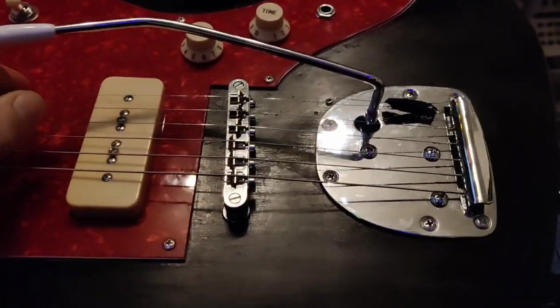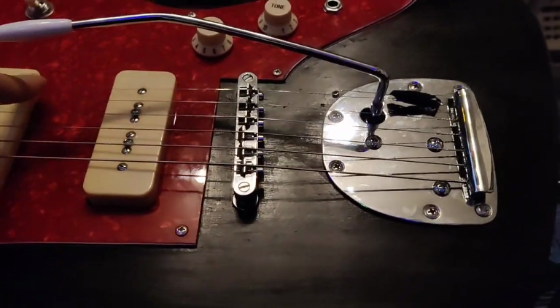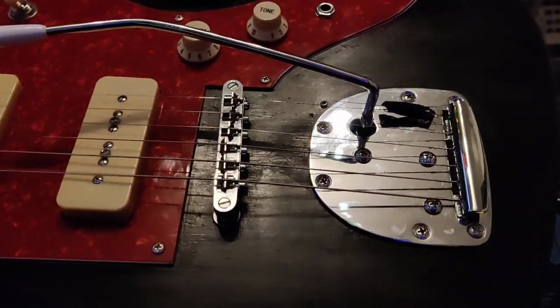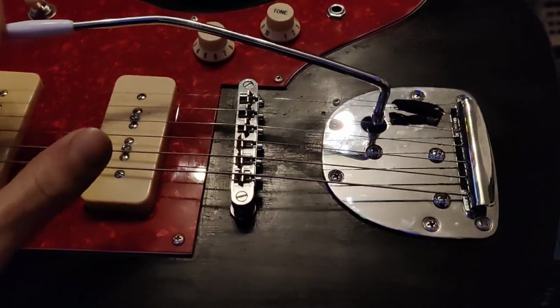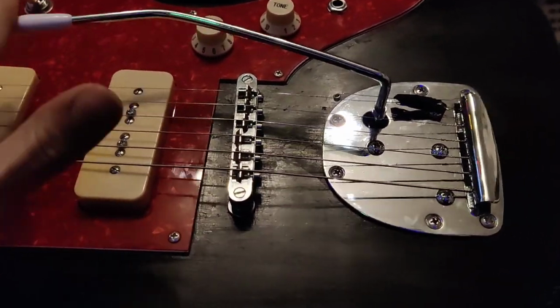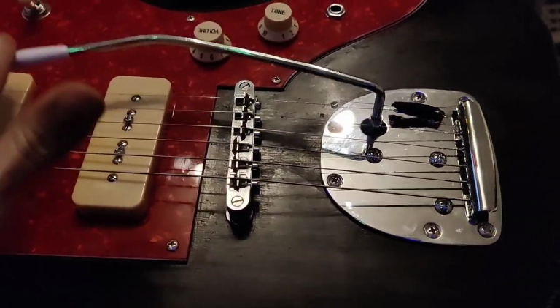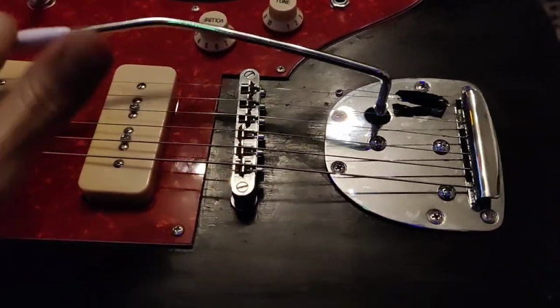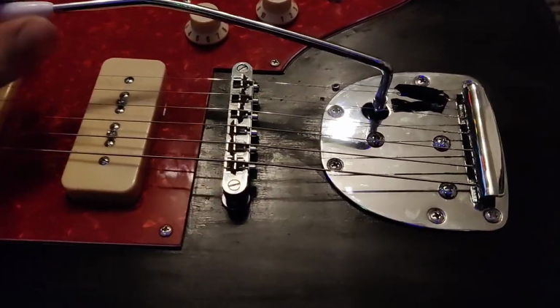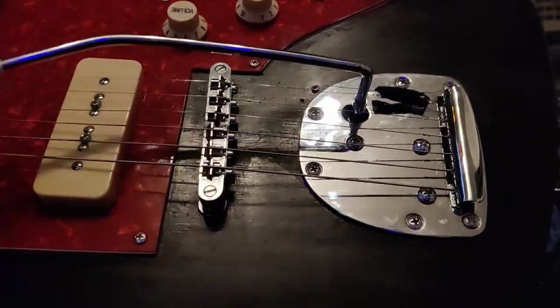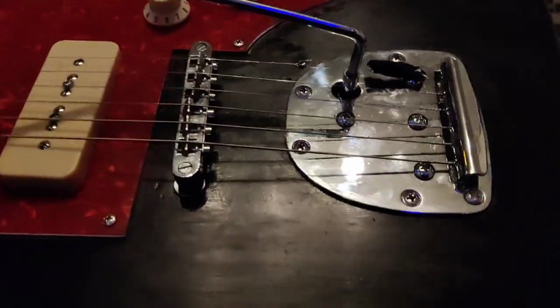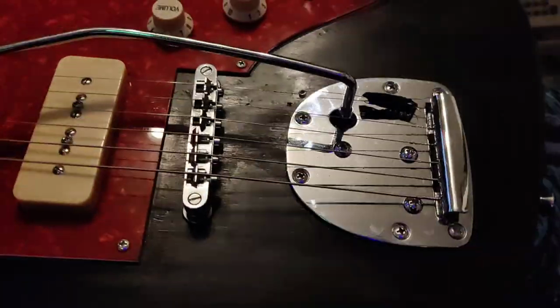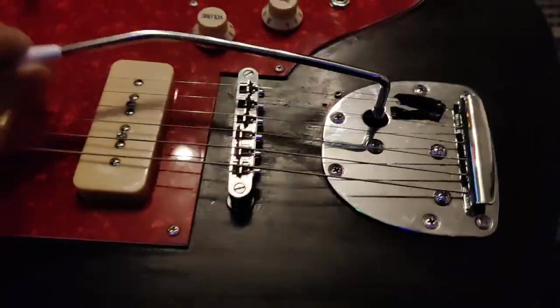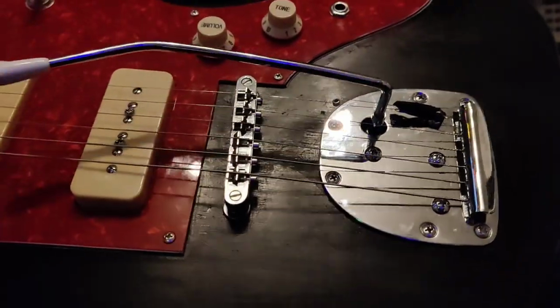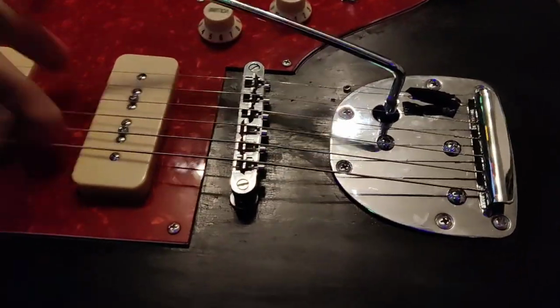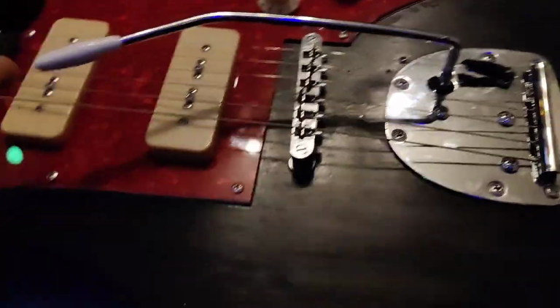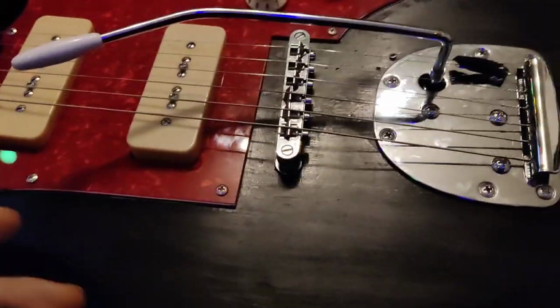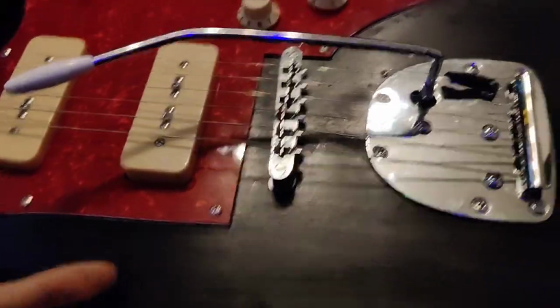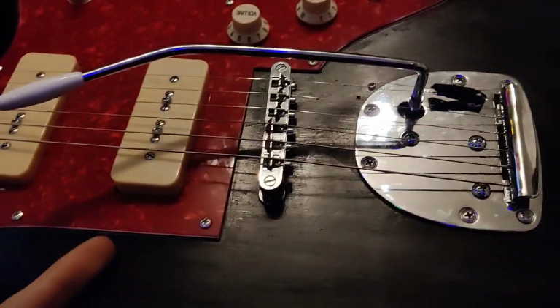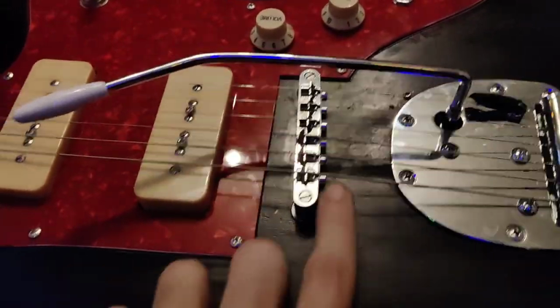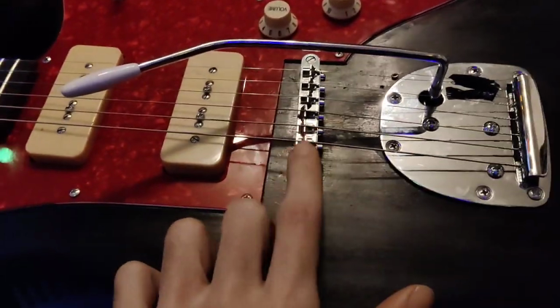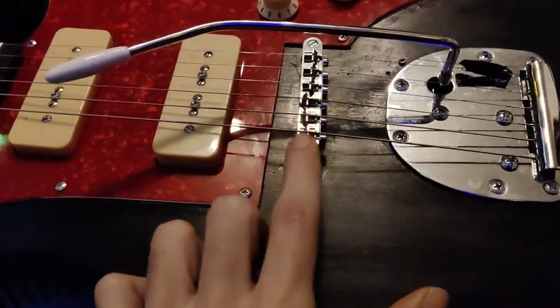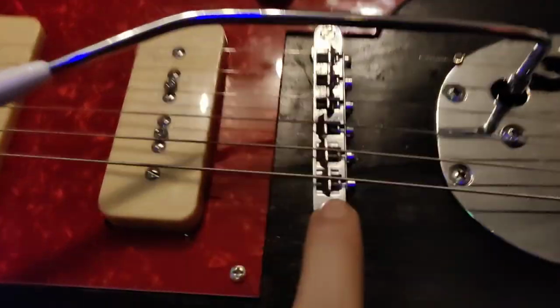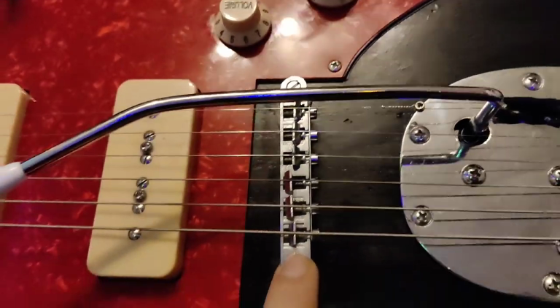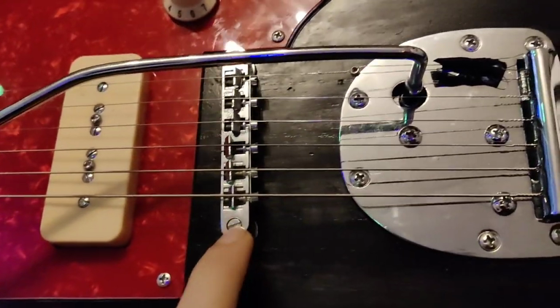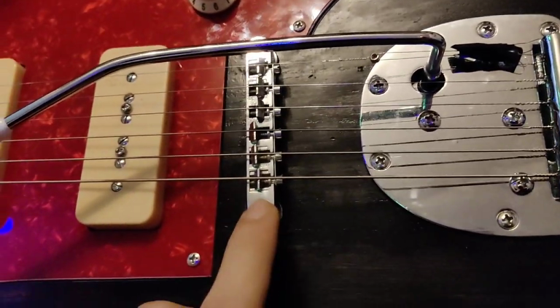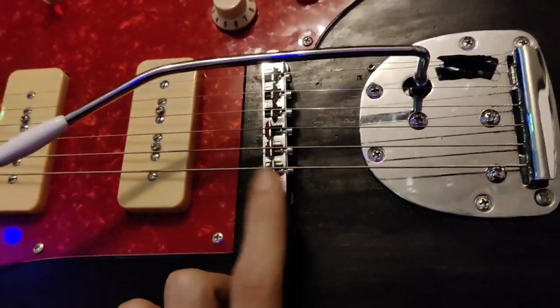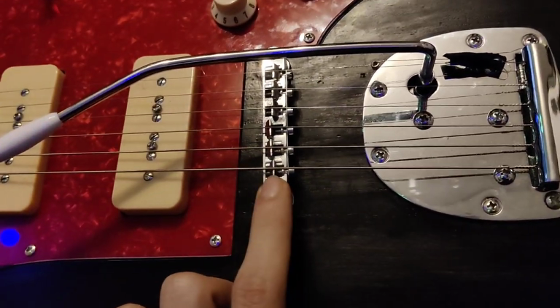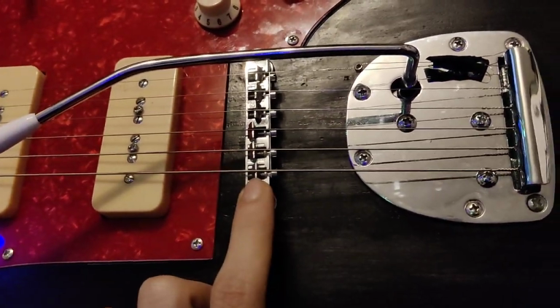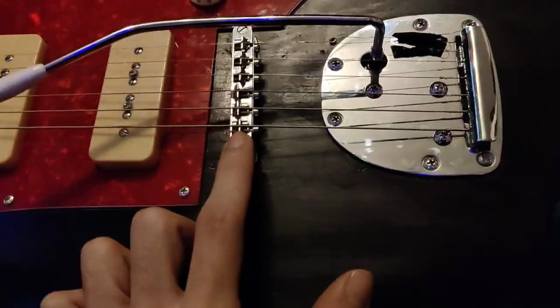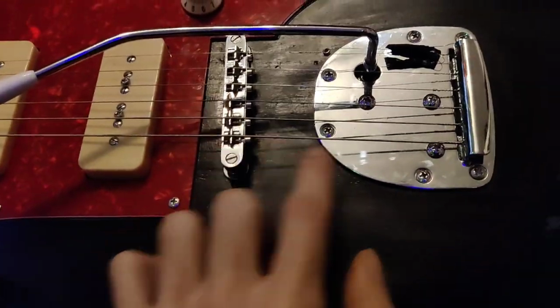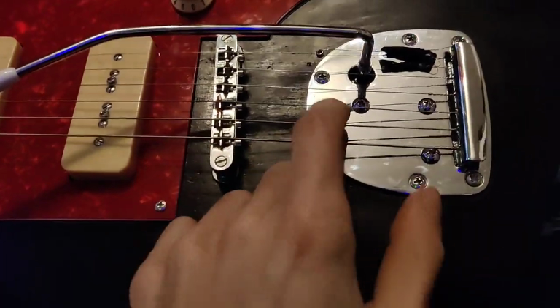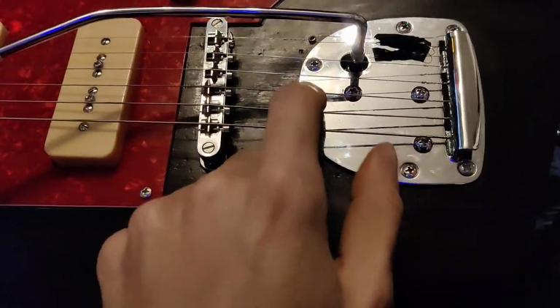But it's supposed to be just floating and nice. And it actually holds tune really well. This one has a tune-o-matic bridge, which I like a lot. And it doesn't have a lock.